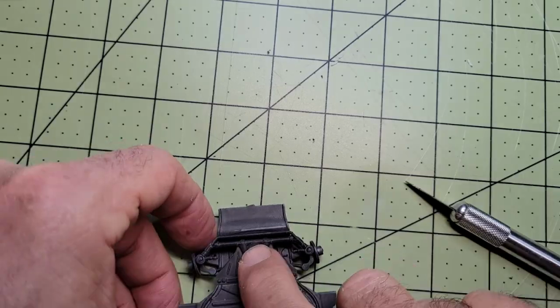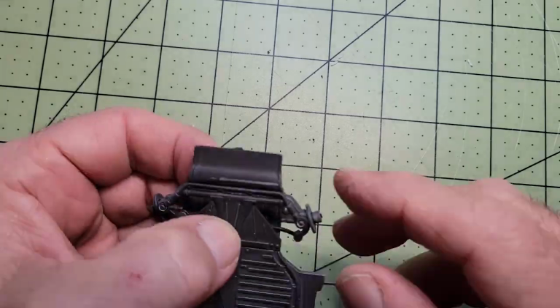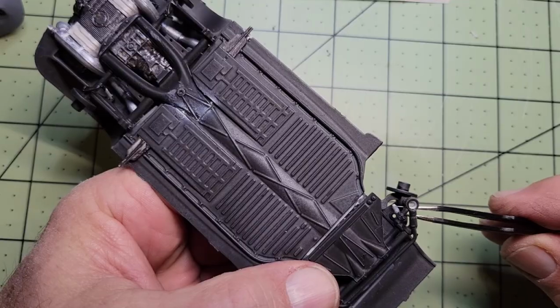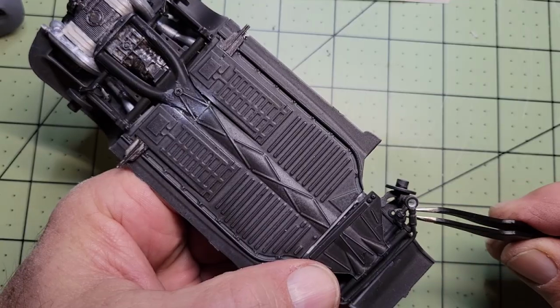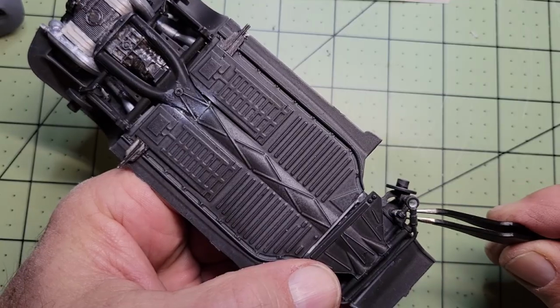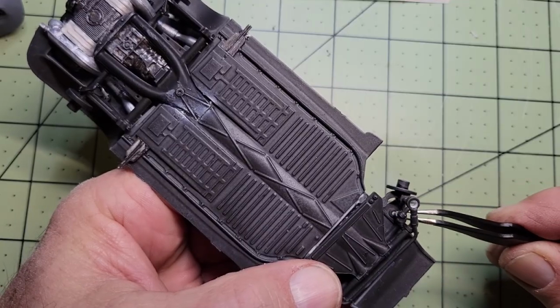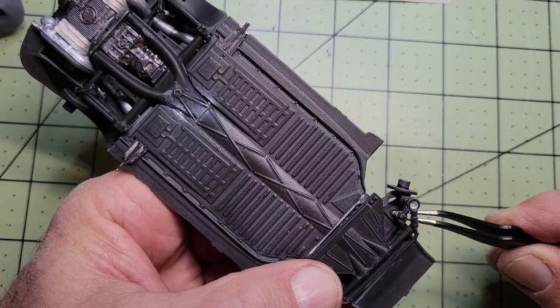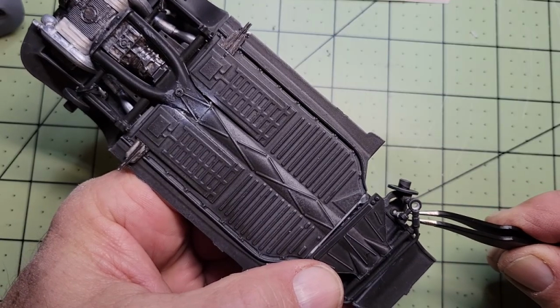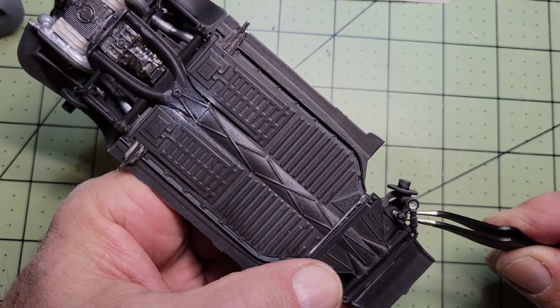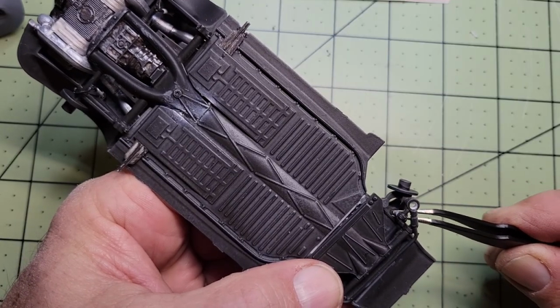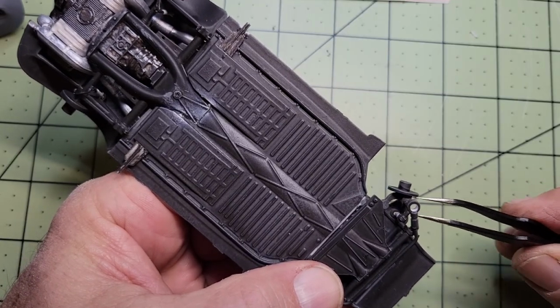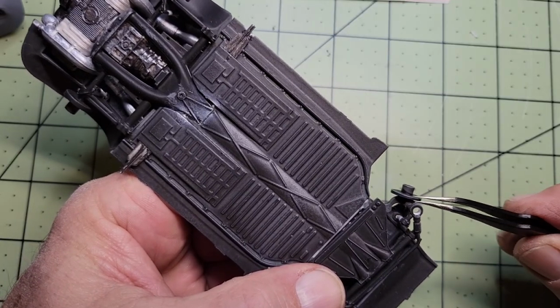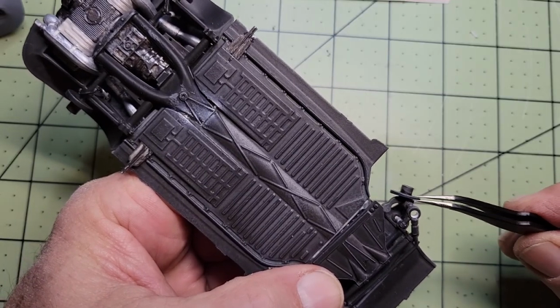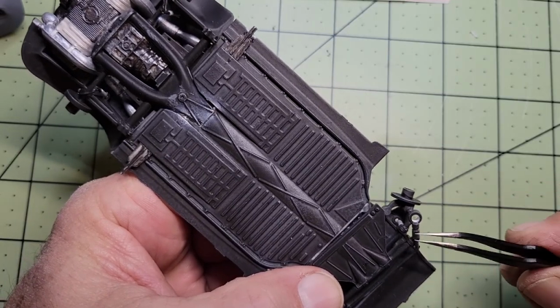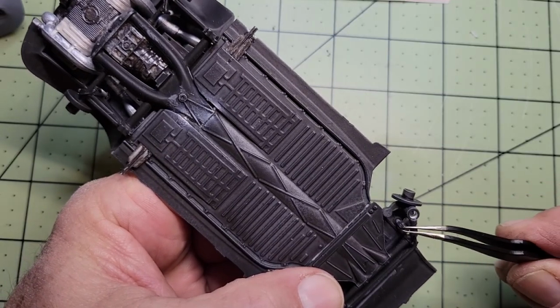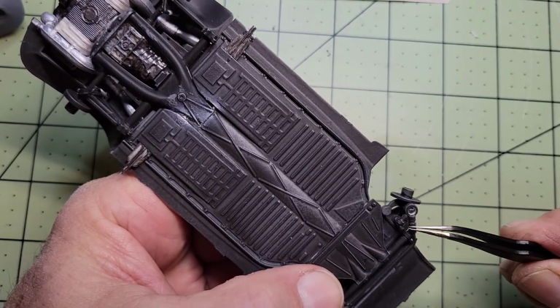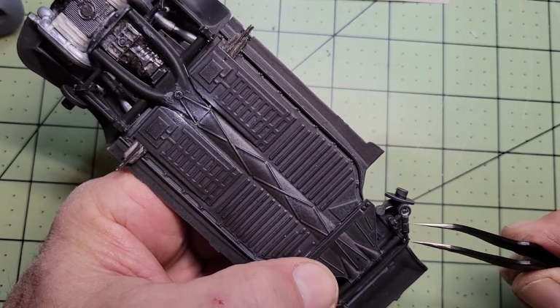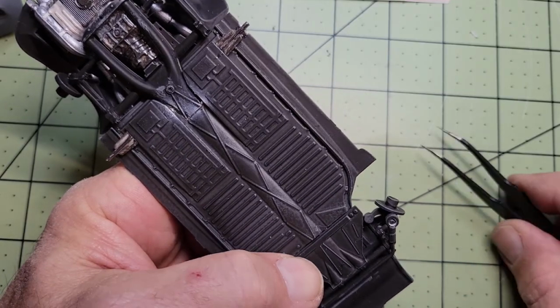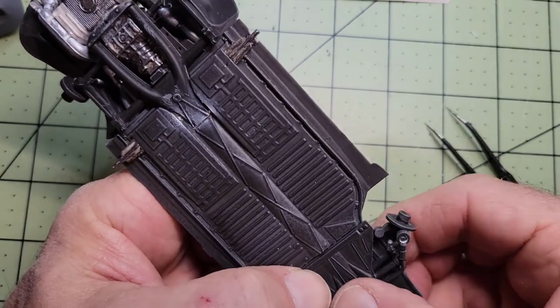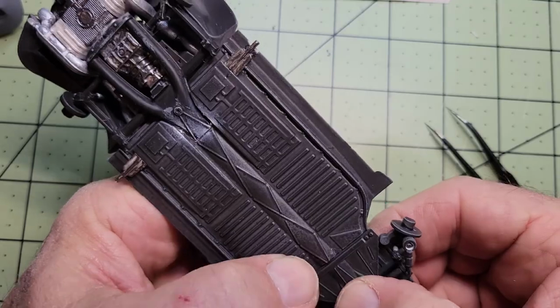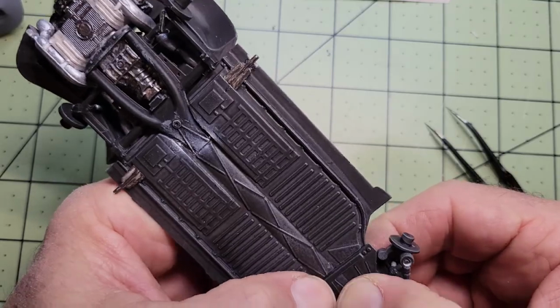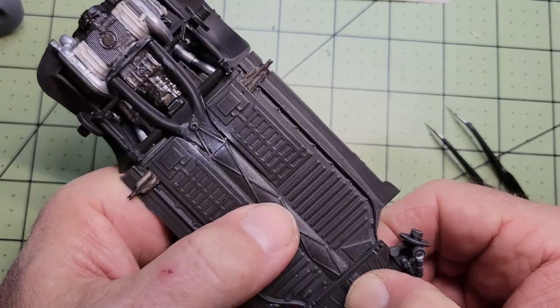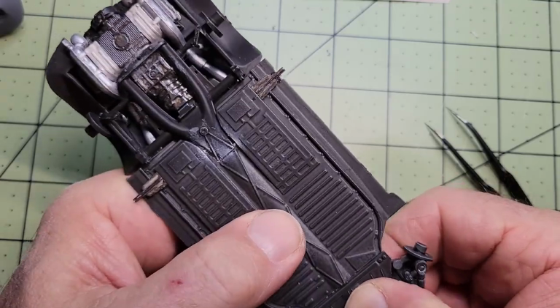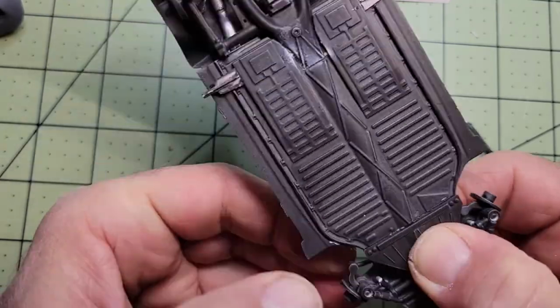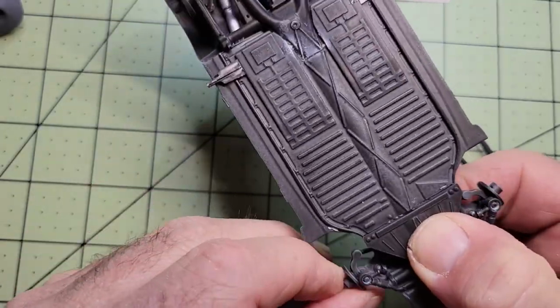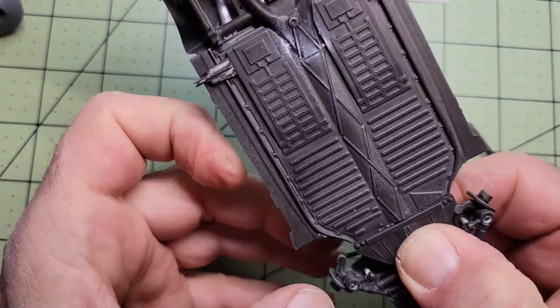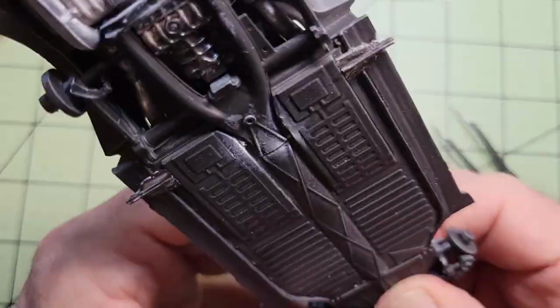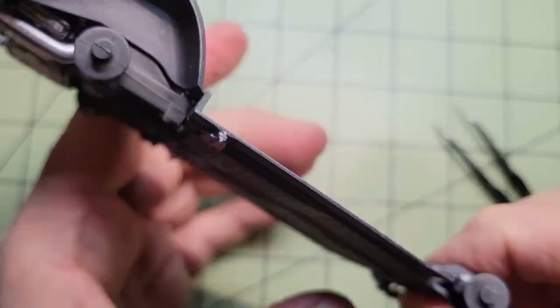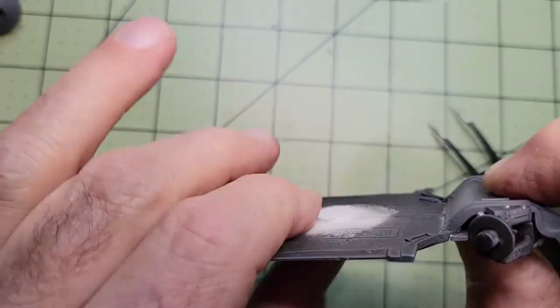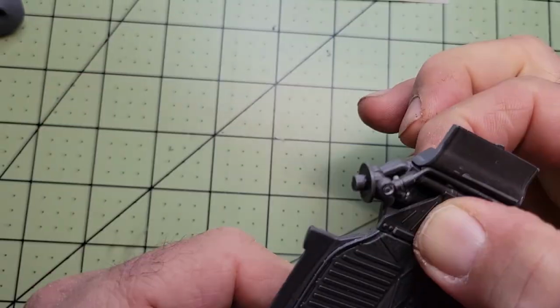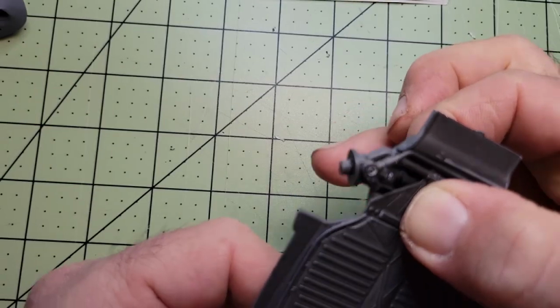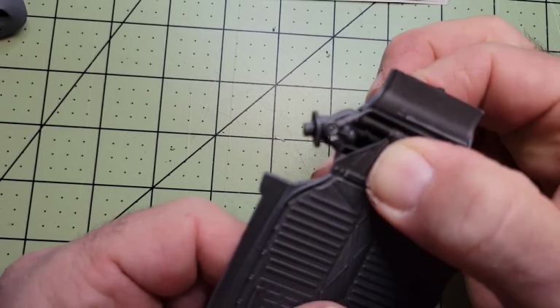Here I almost forgot the shocks, but I finally got the front end together and I'm actually quite pleased with the way it turned out. Everything works like it should.